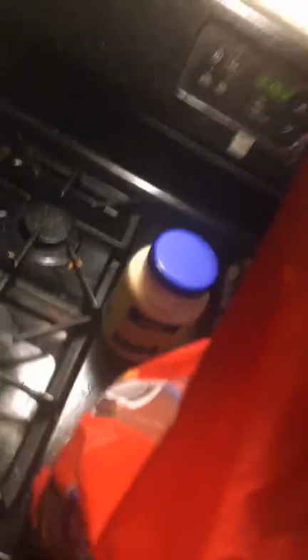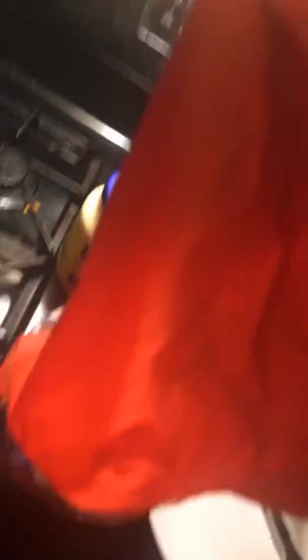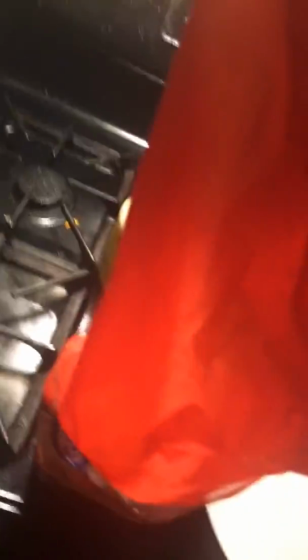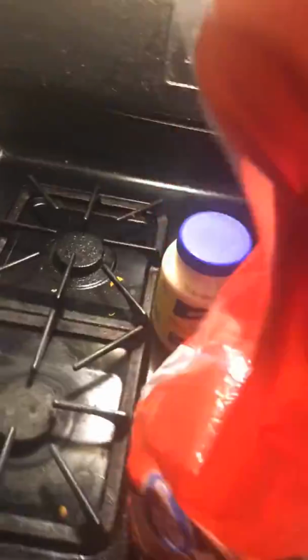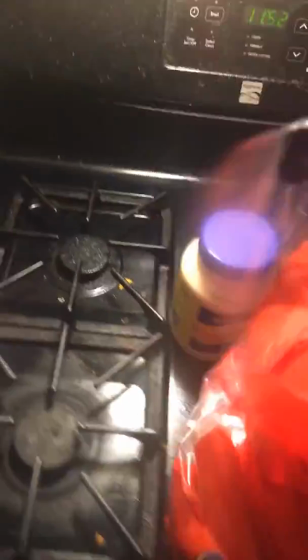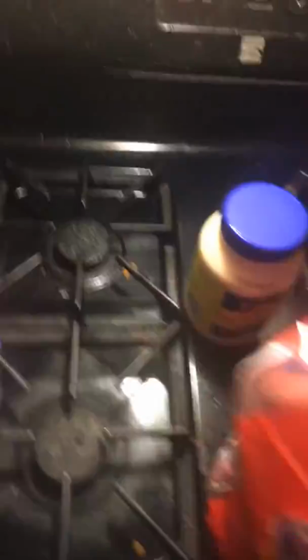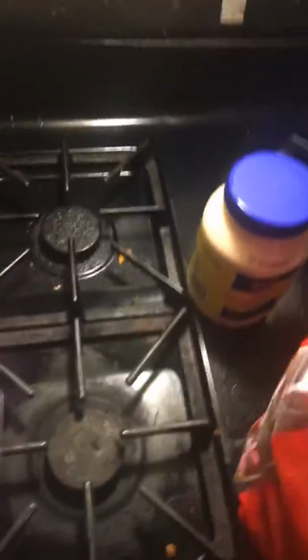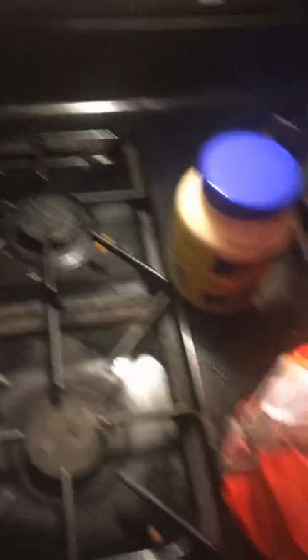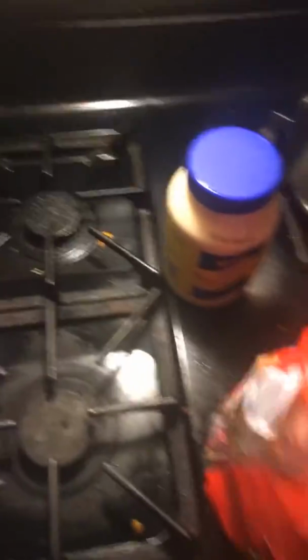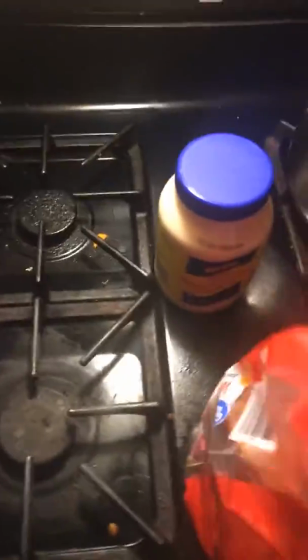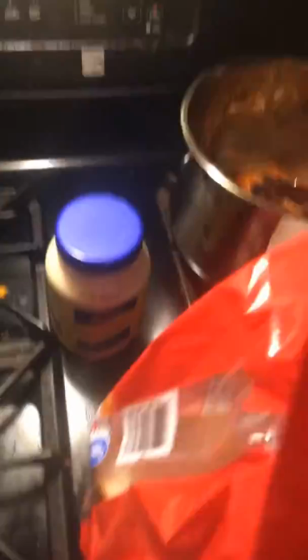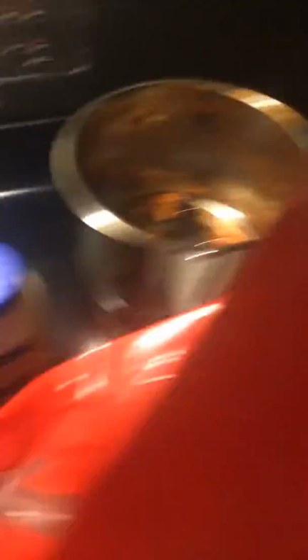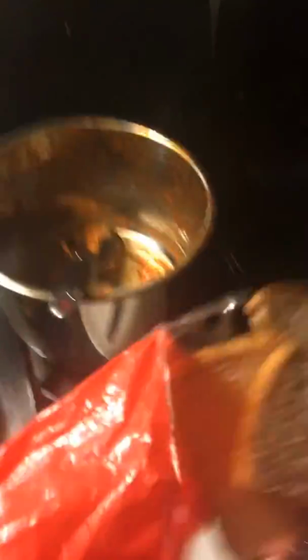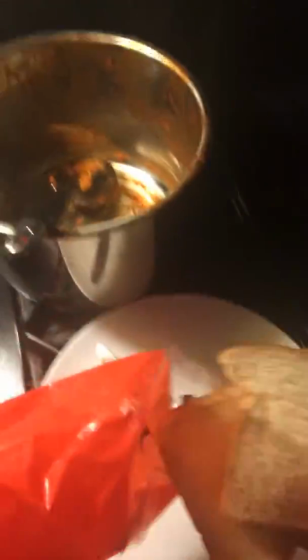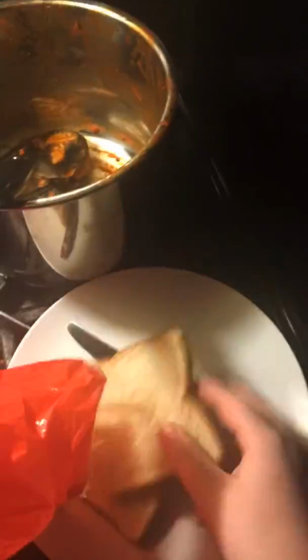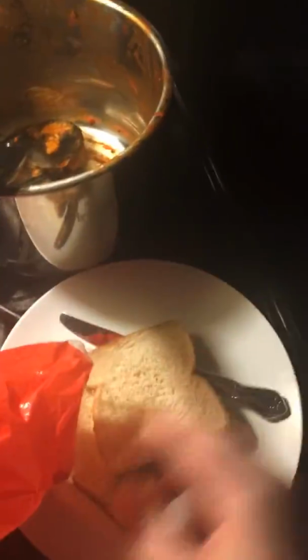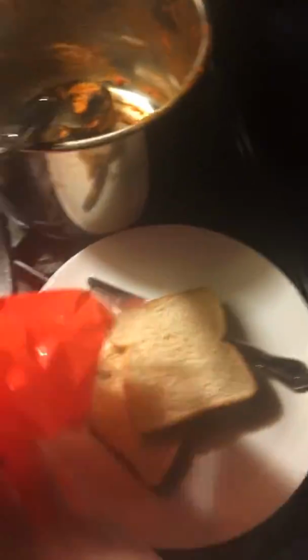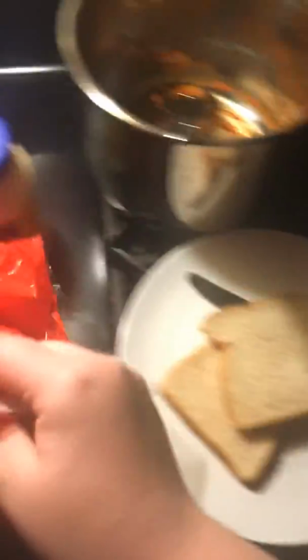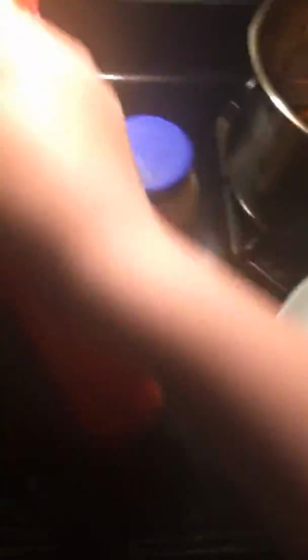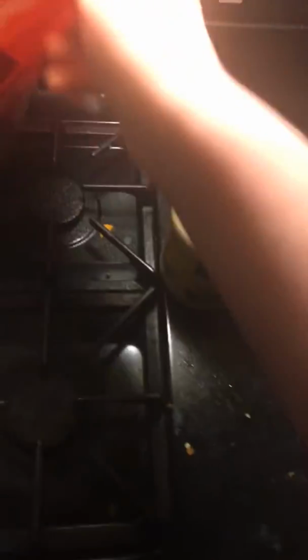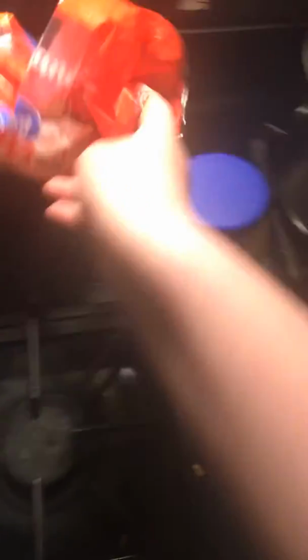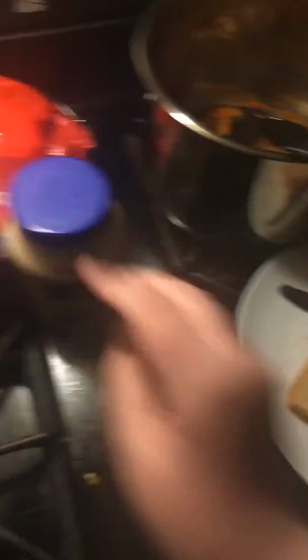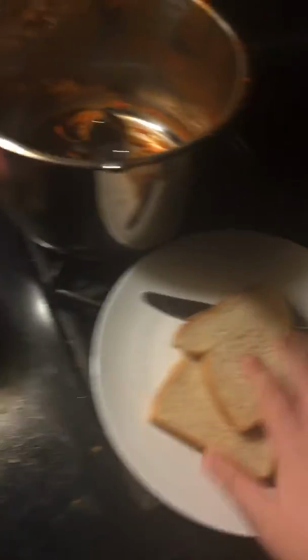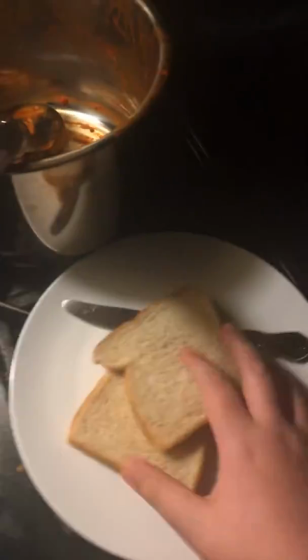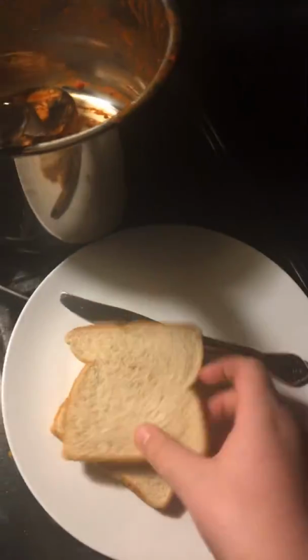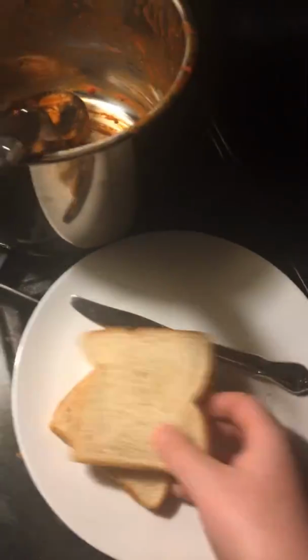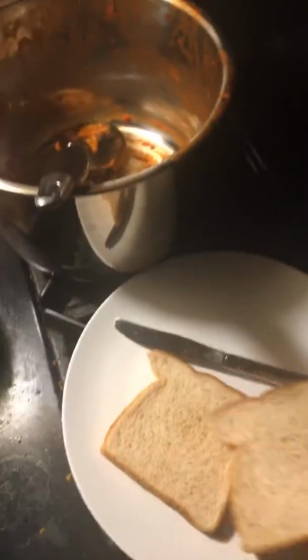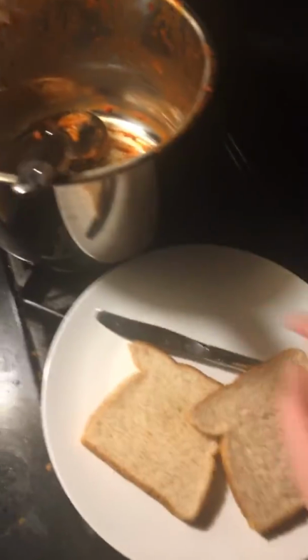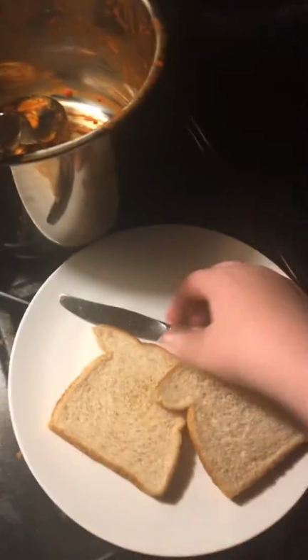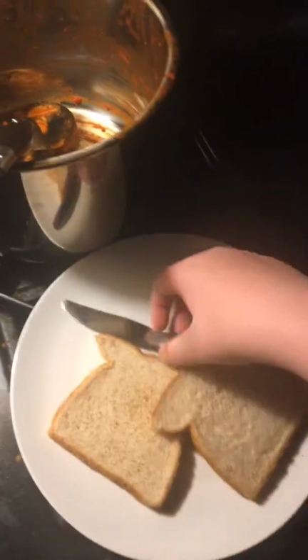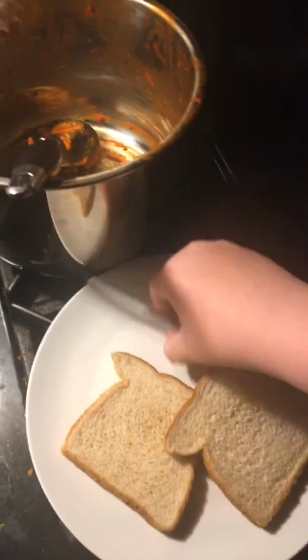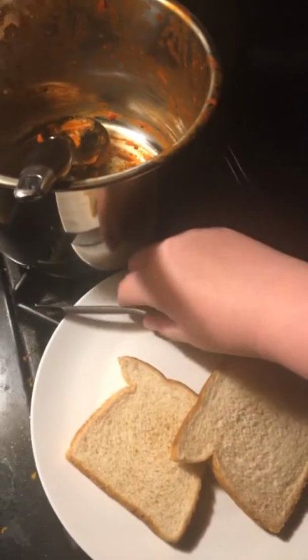Hey guys, I'm gonna be making myself a sandwich on Cooking with Me. So what you do is you grab your bread and you have your knife.